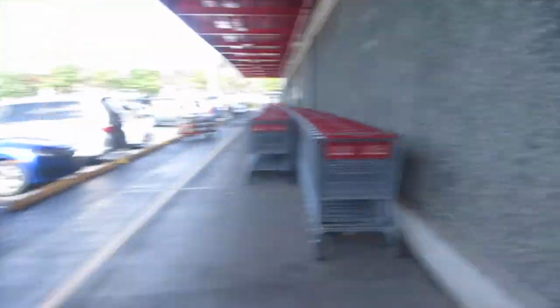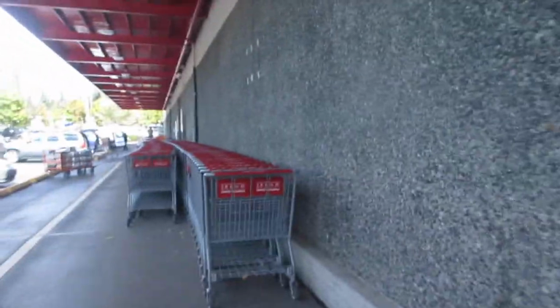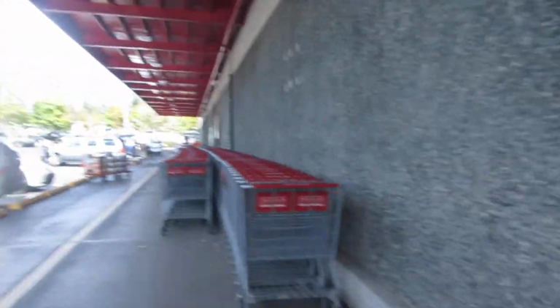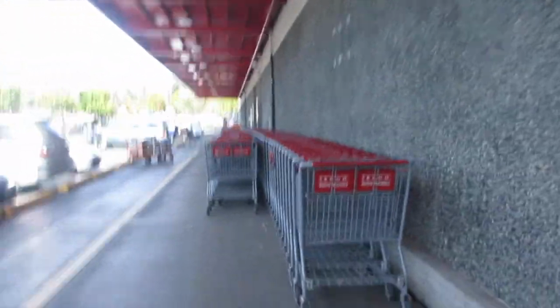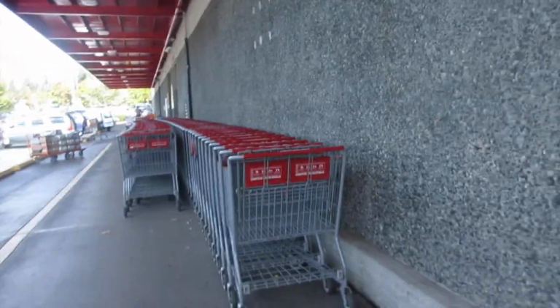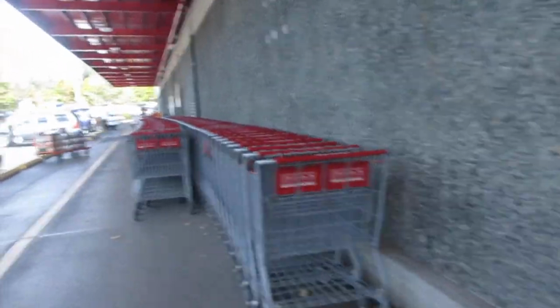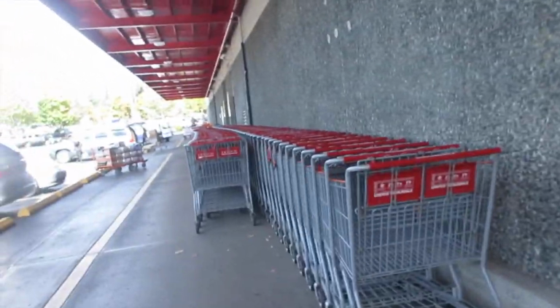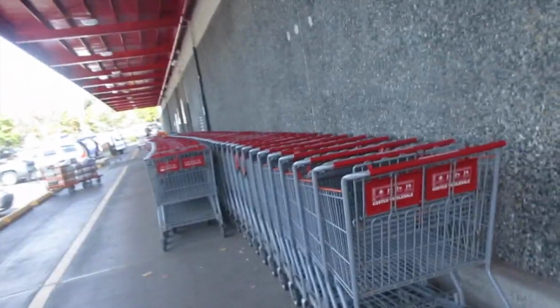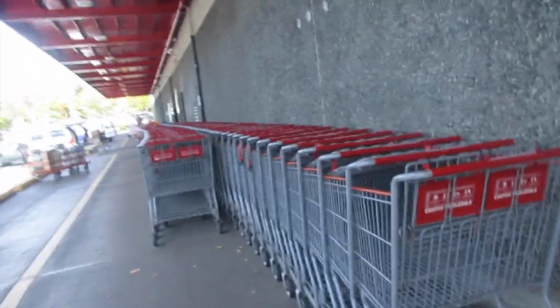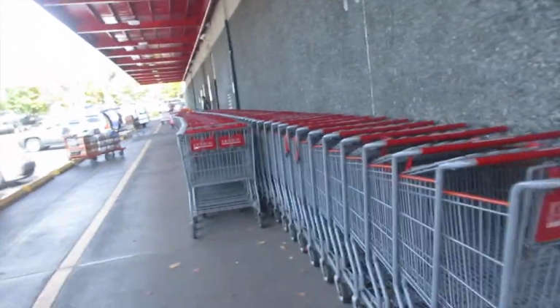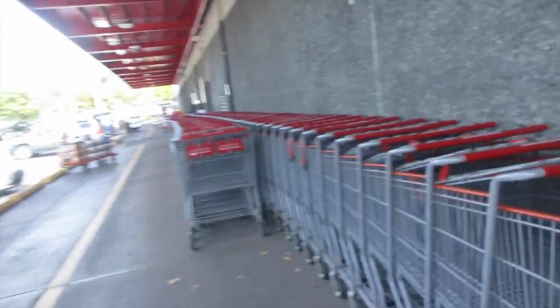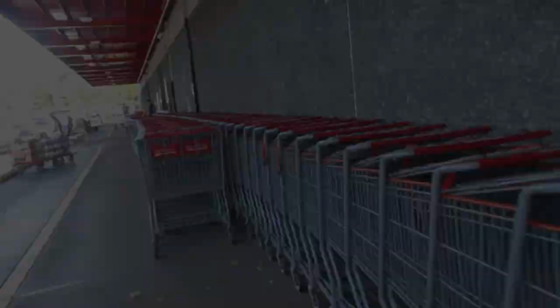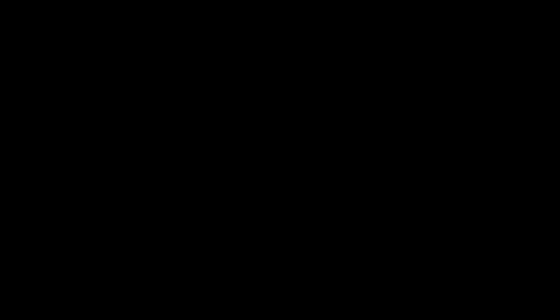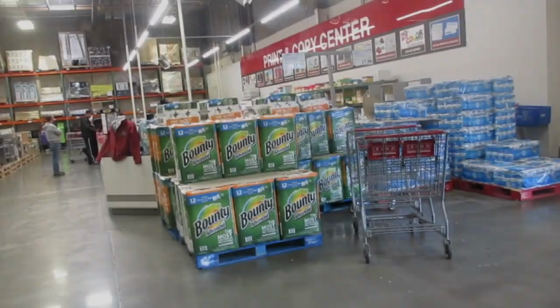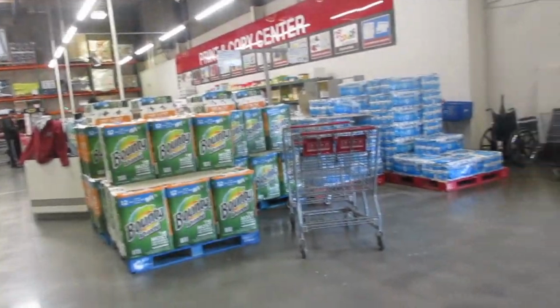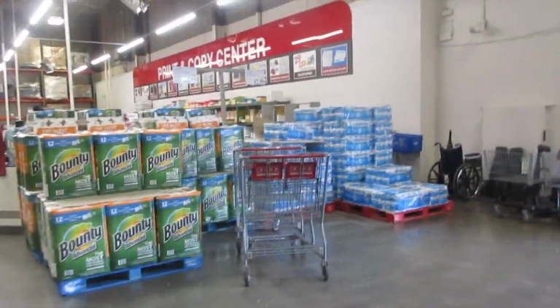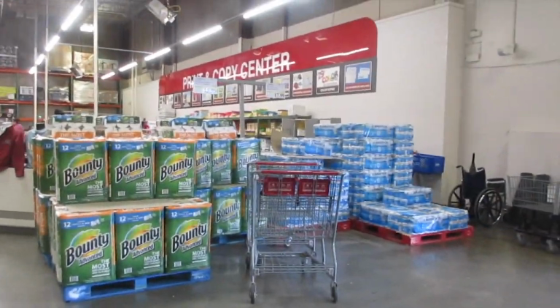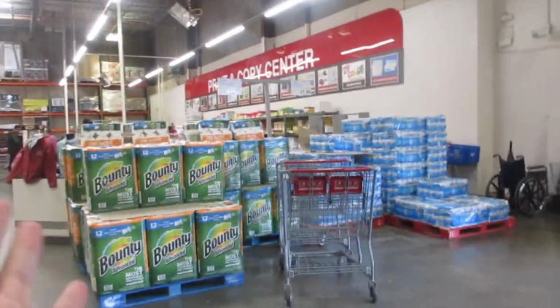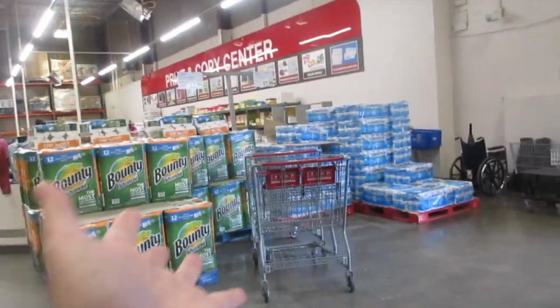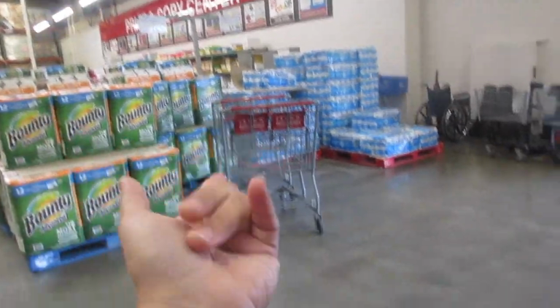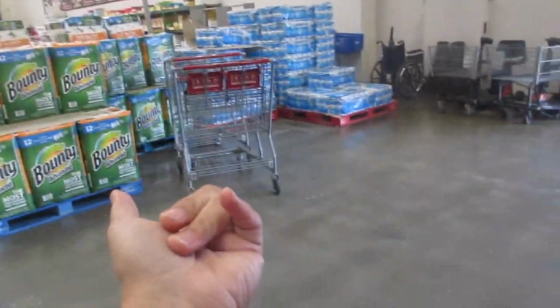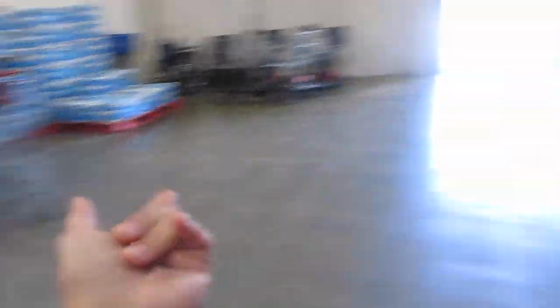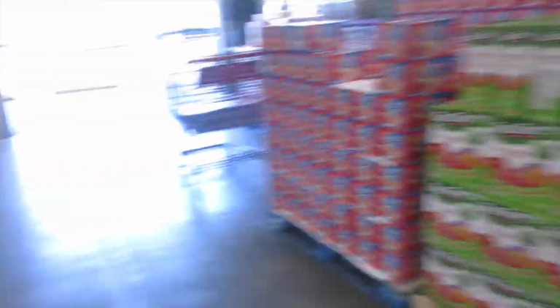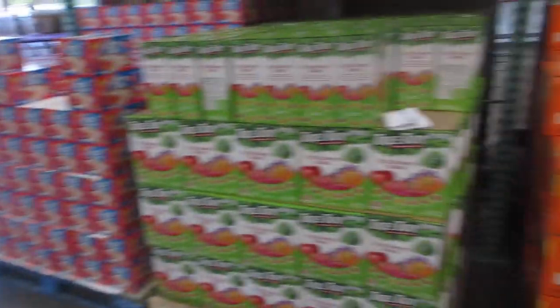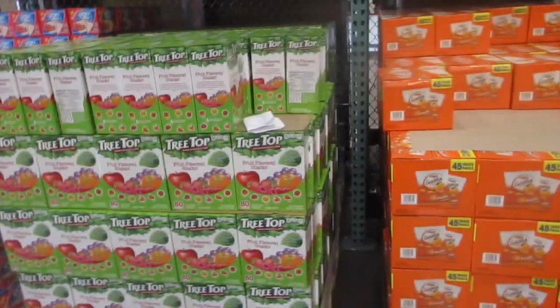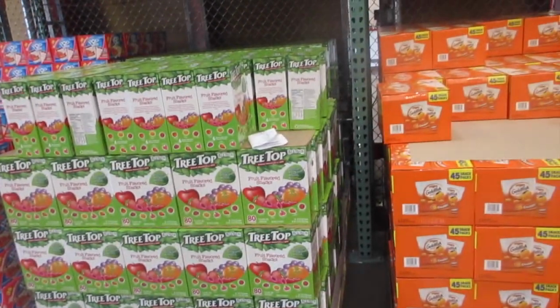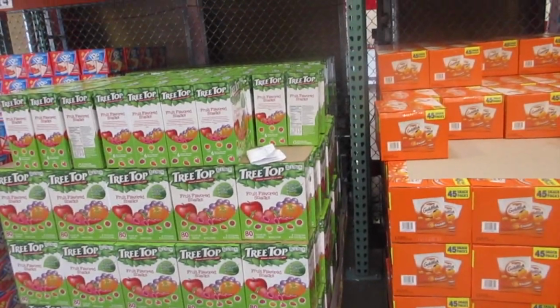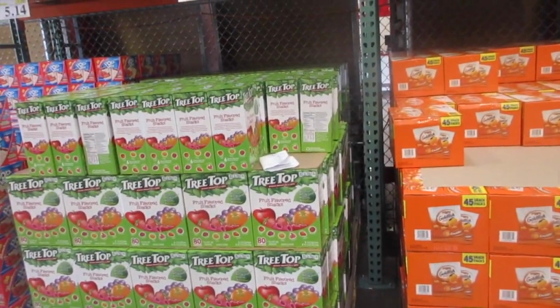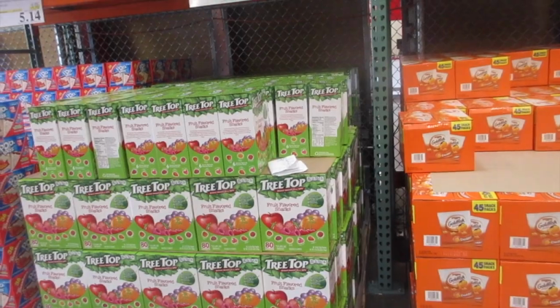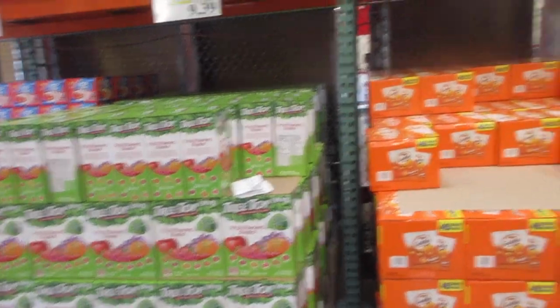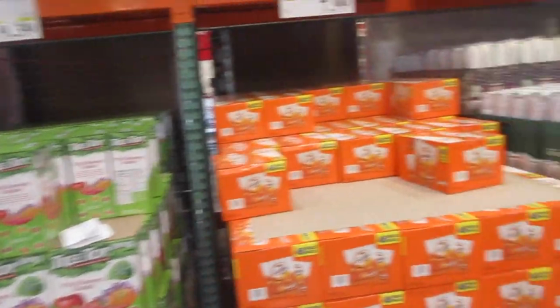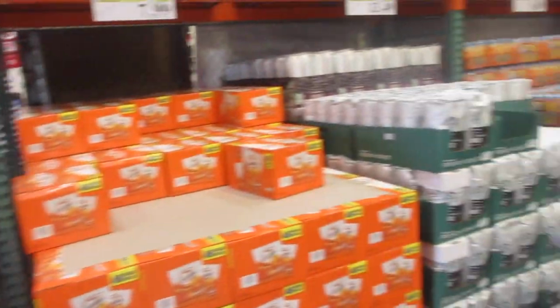Costco Business Center. I haven't been in here in ages. I wanted to share with you guys what is the difference between a regular Costco and a business Costco, because not every area has a business Costco.